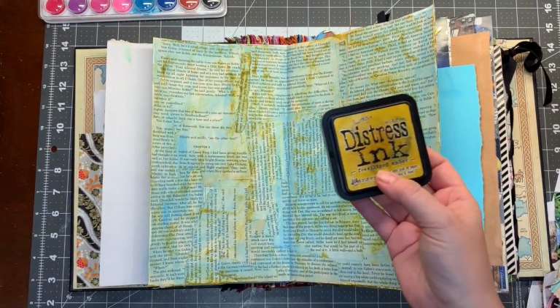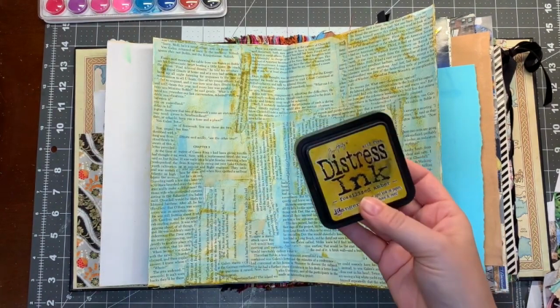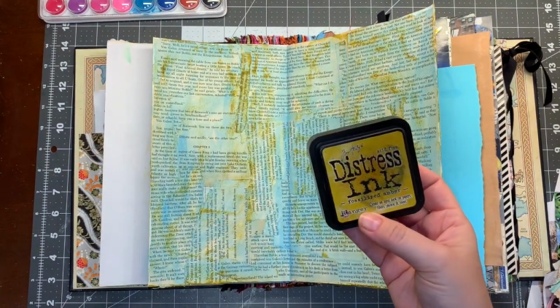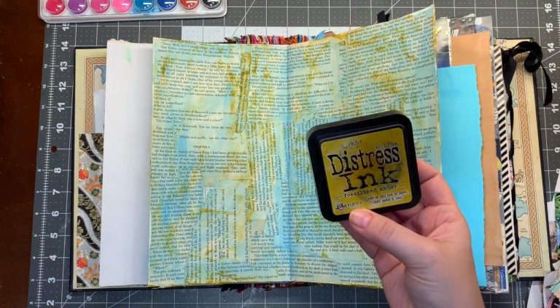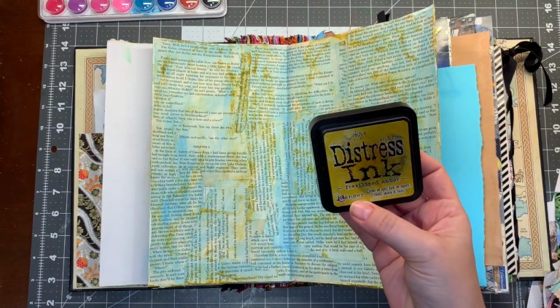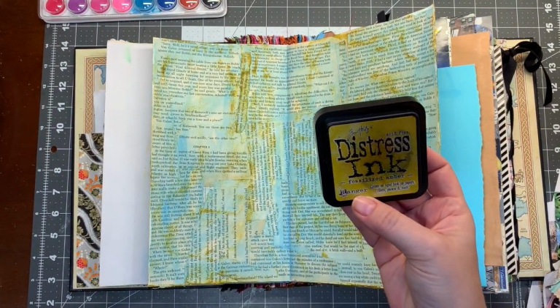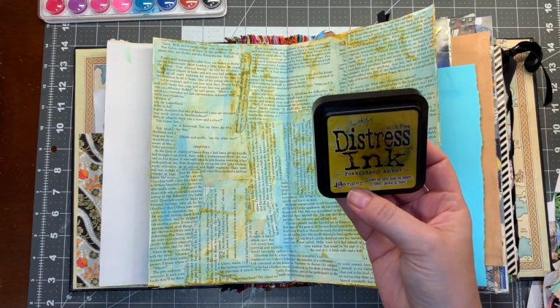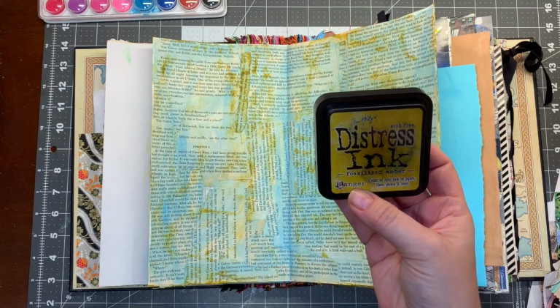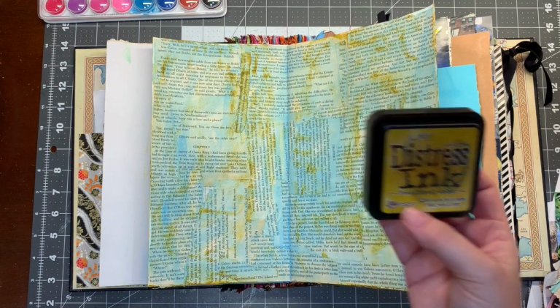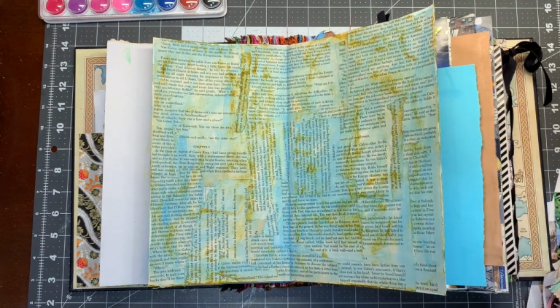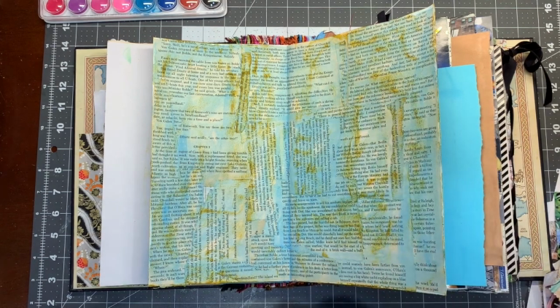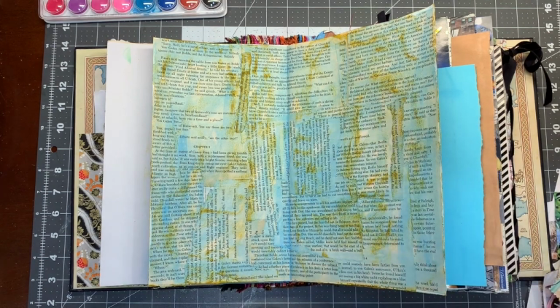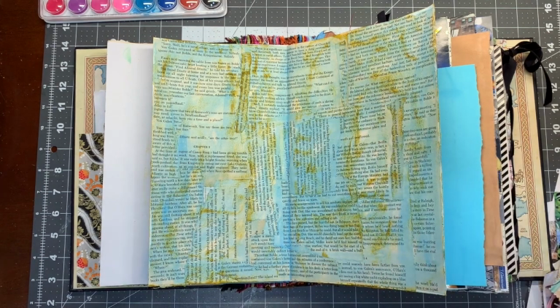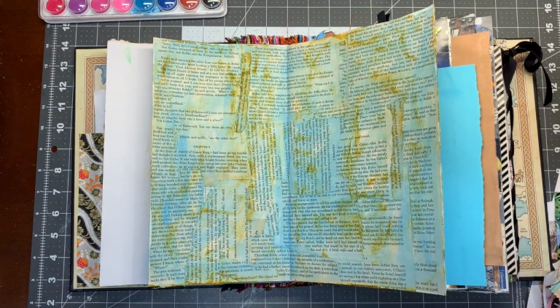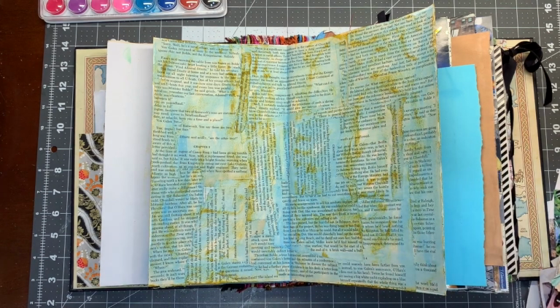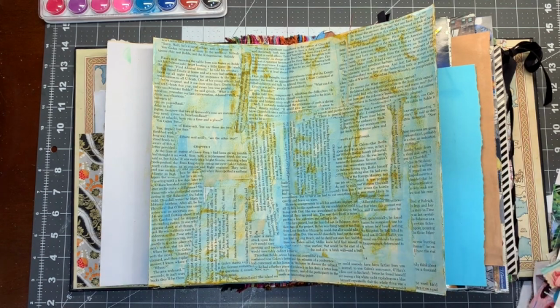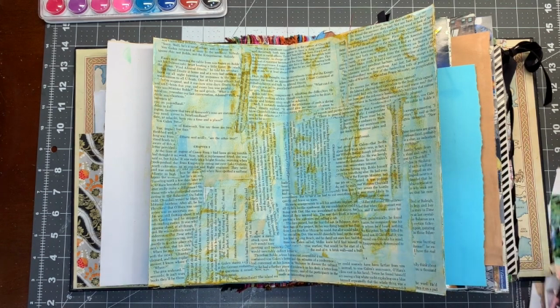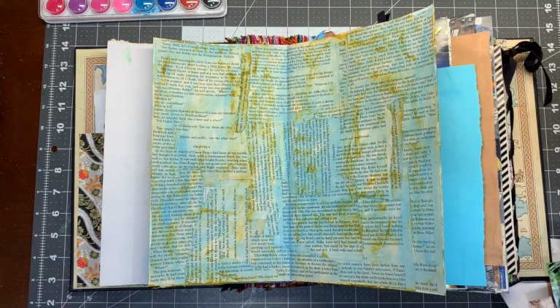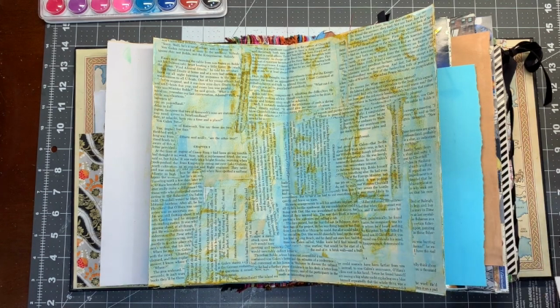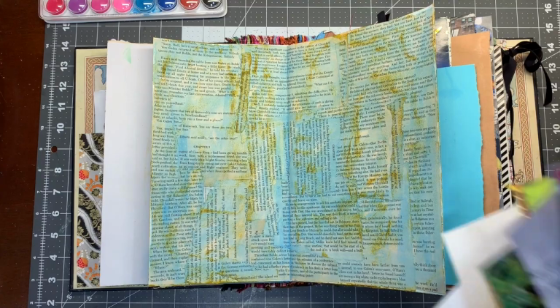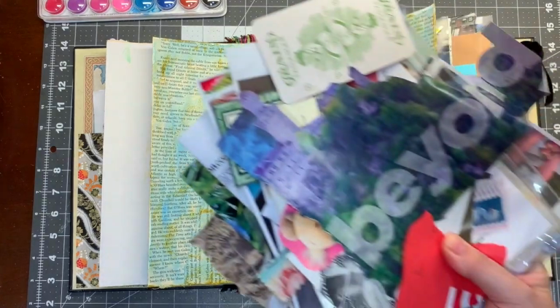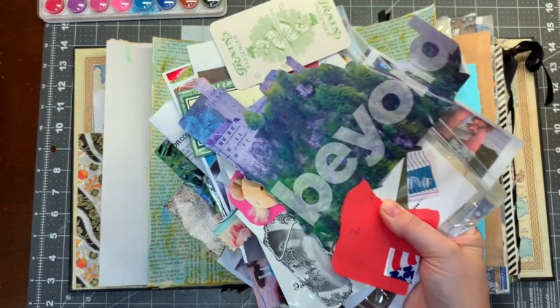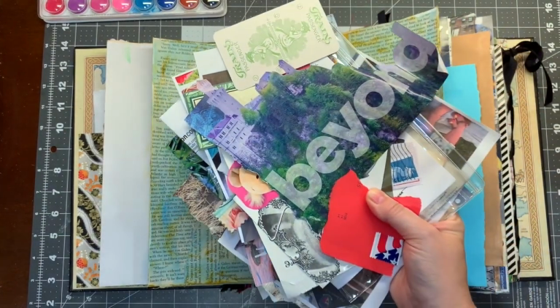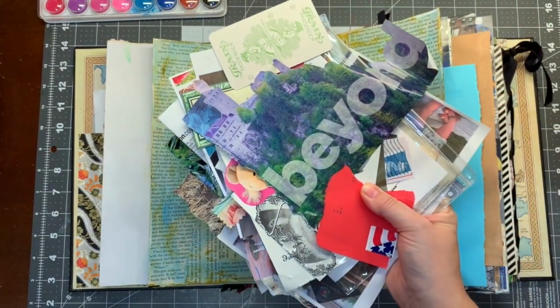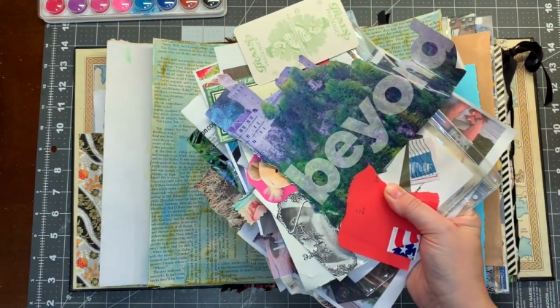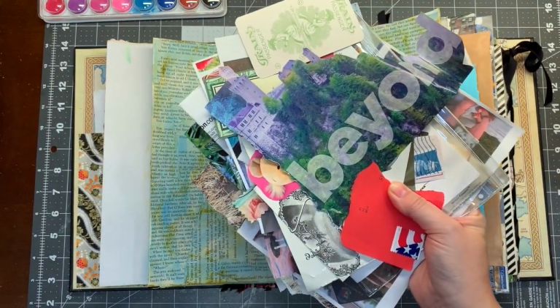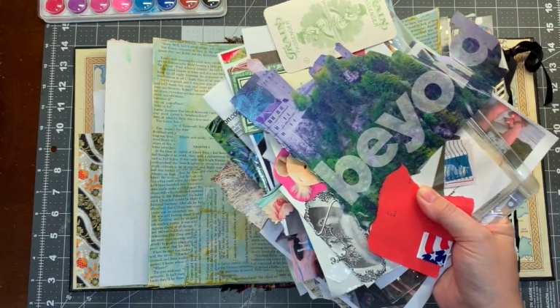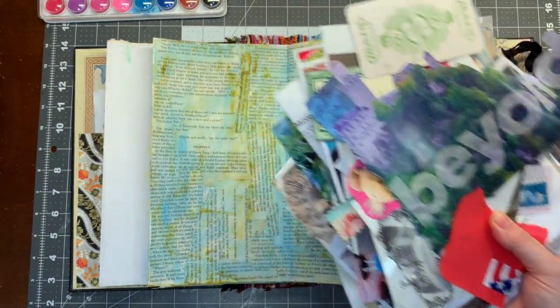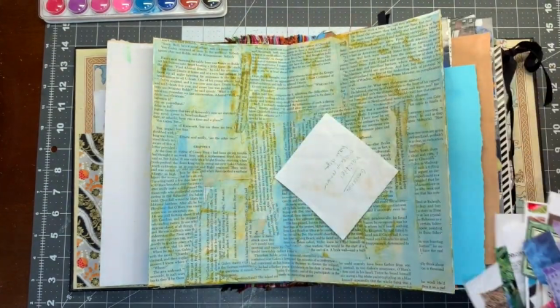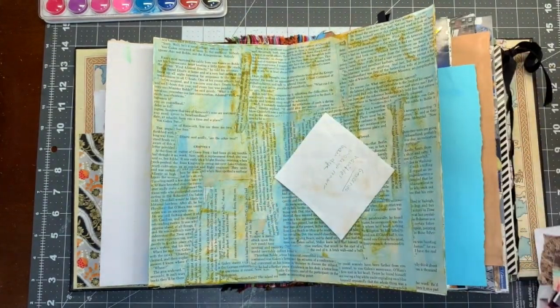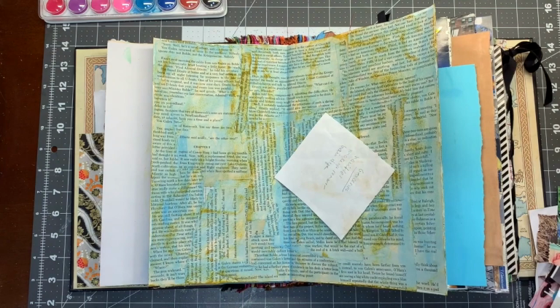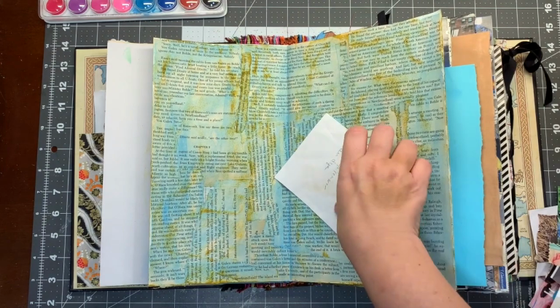I just rubbed a little bit of this fossilized amber distress ink on it just to give it a little bit of color. And here is the pile I dug out of my bag of goodies that I will put on the page somewhere.